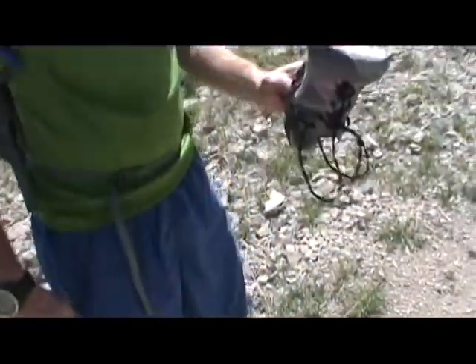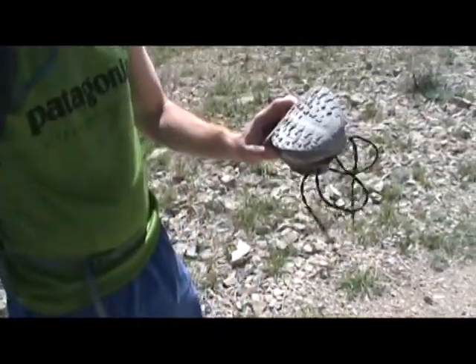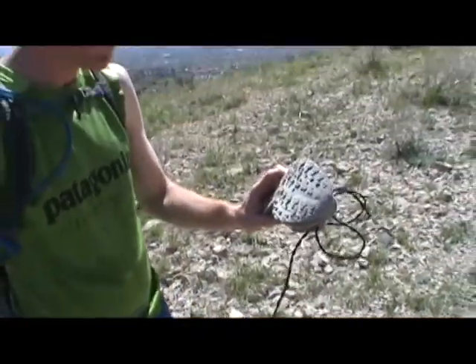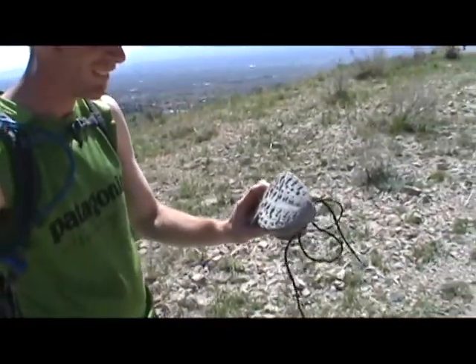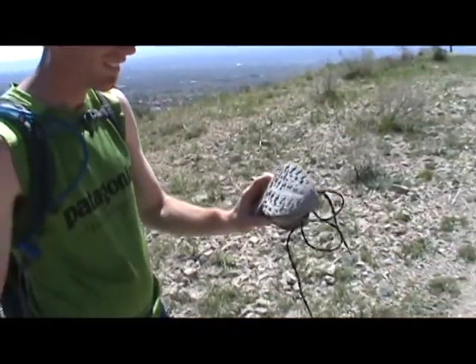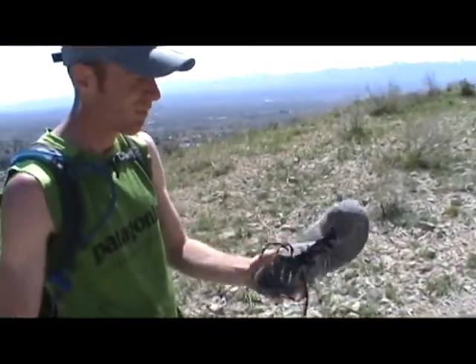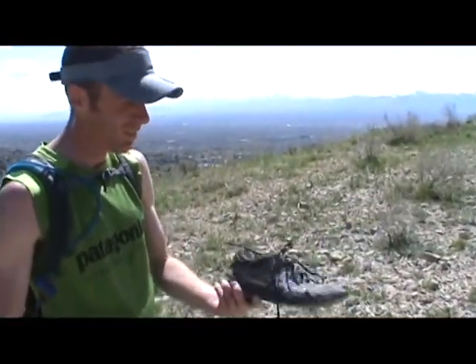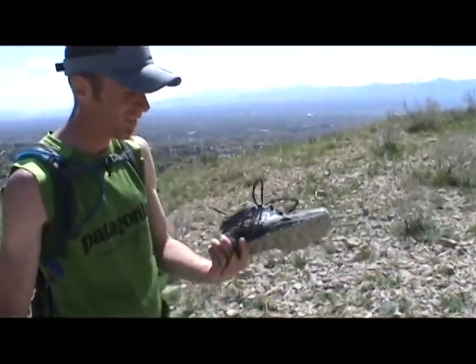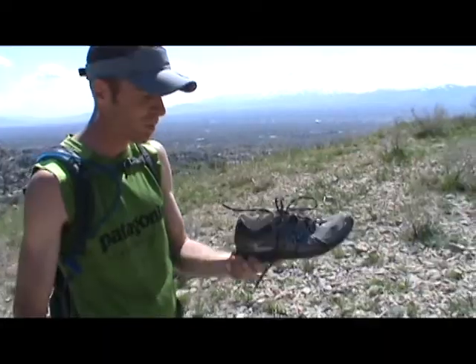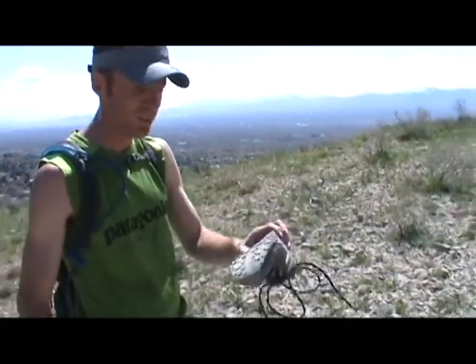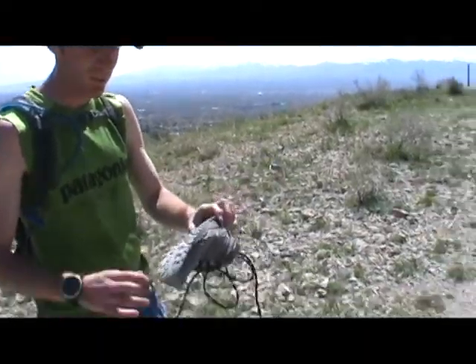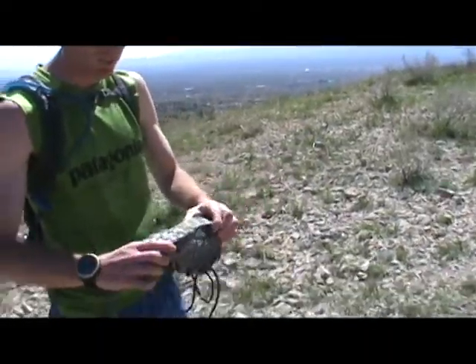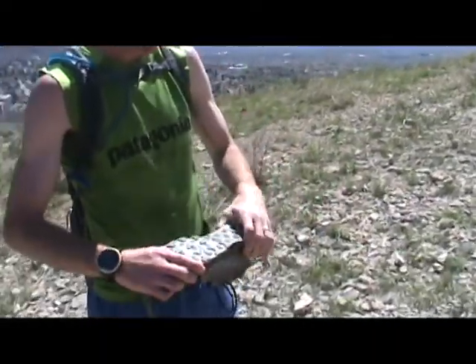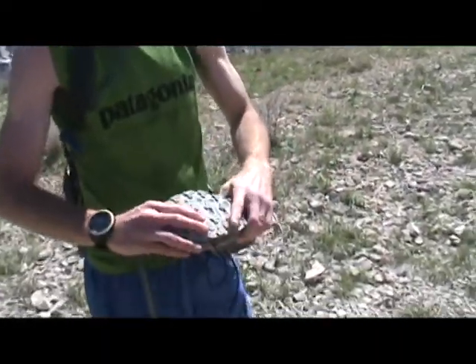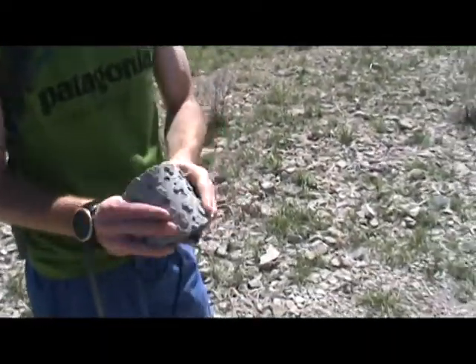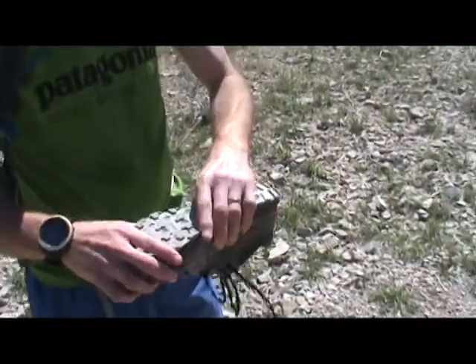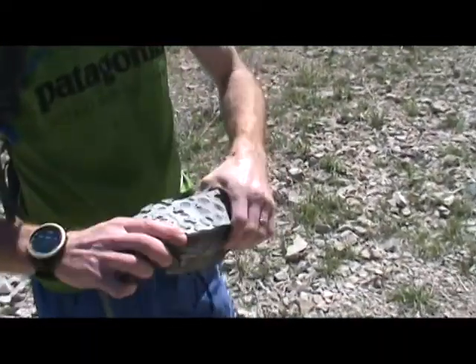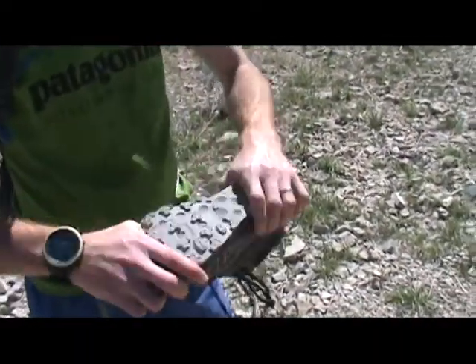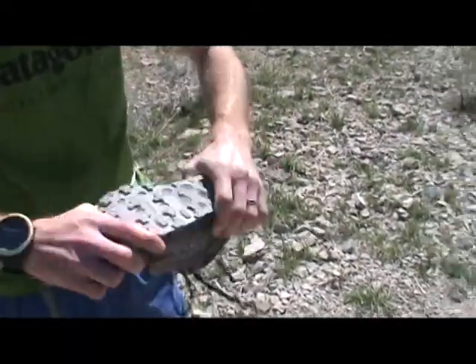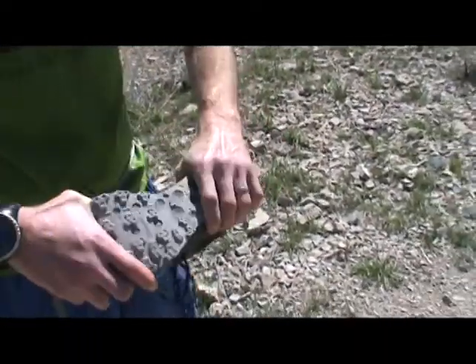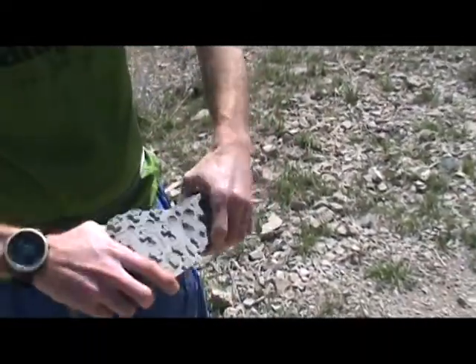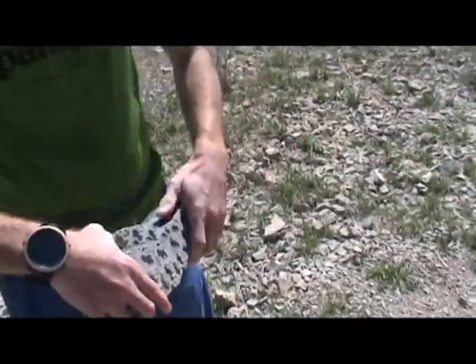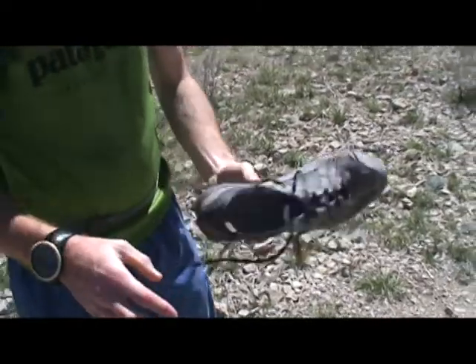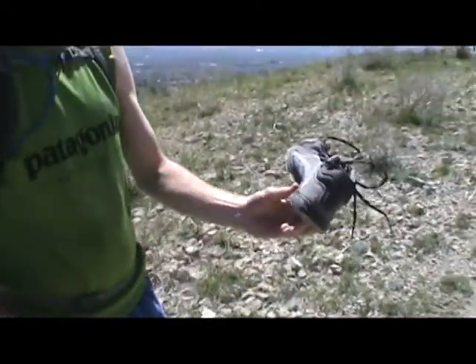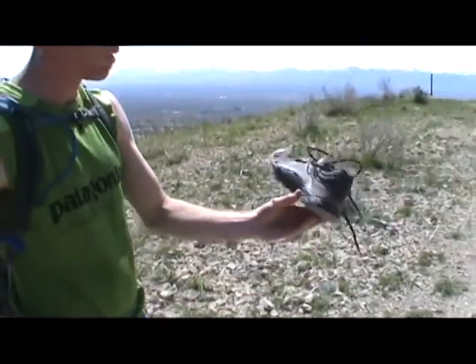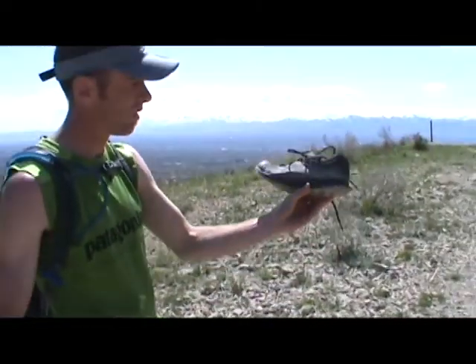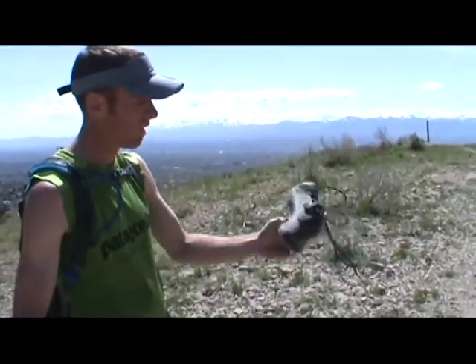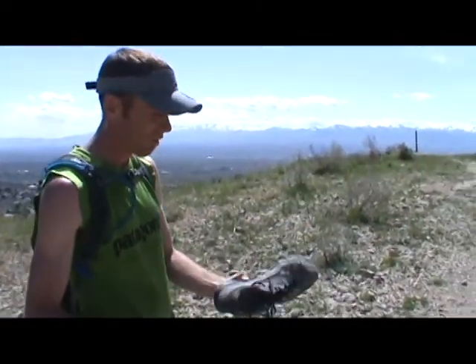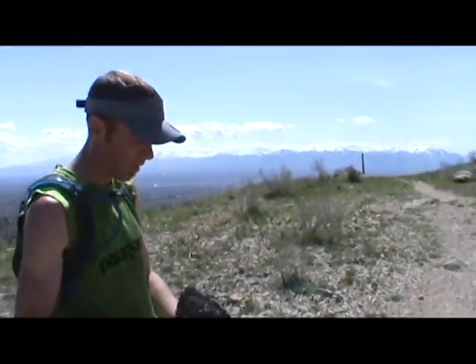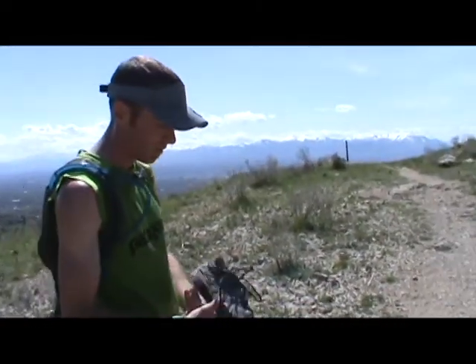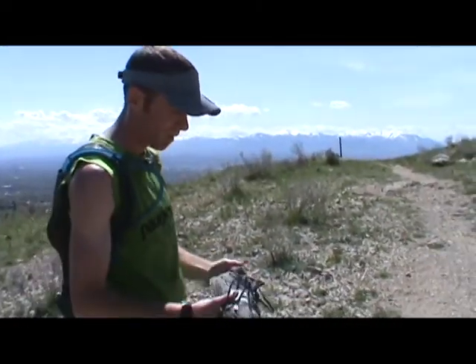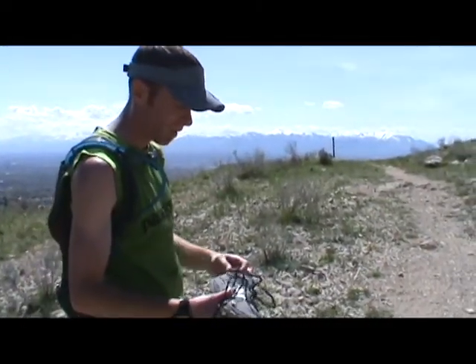What have you got there for a shoe, Ty? Wearing the MT100, 7 ounces, got a nice 4-foot plate. This one's a little broken down, fairly even. New Balance MT100, yup.